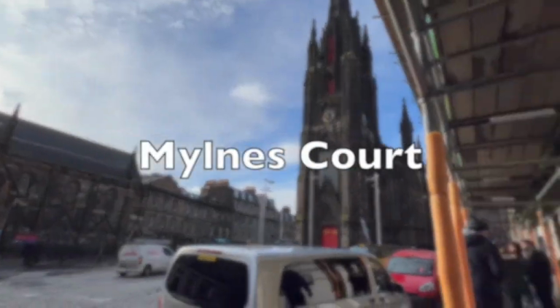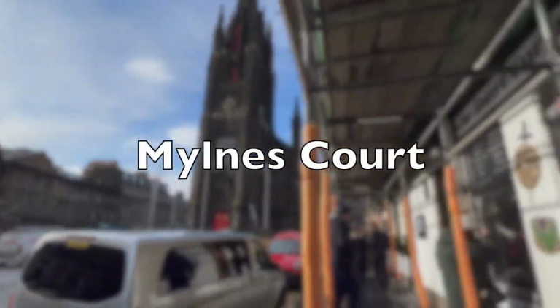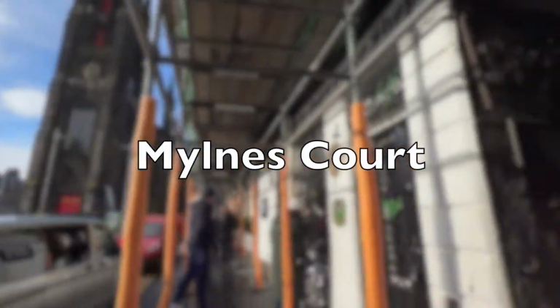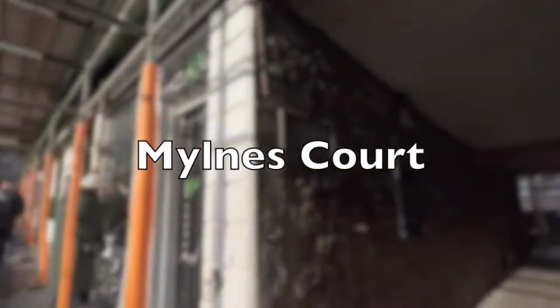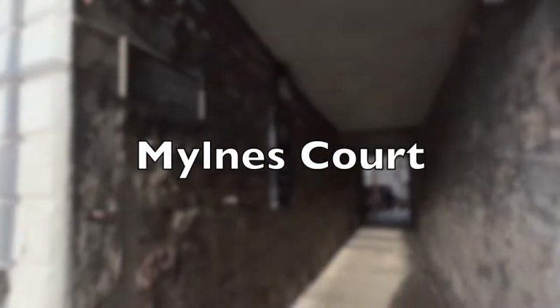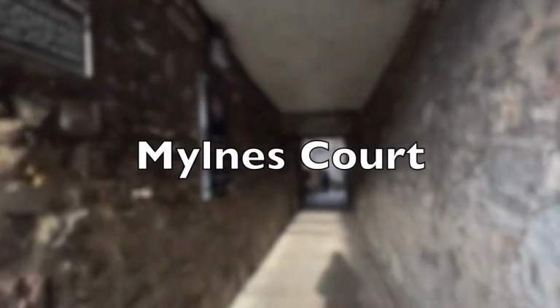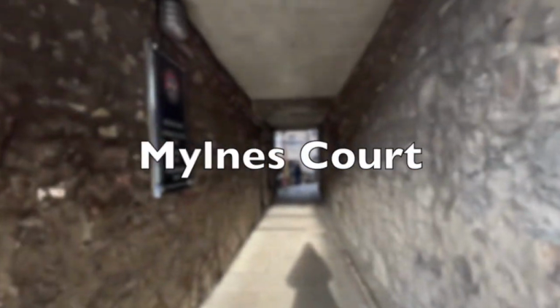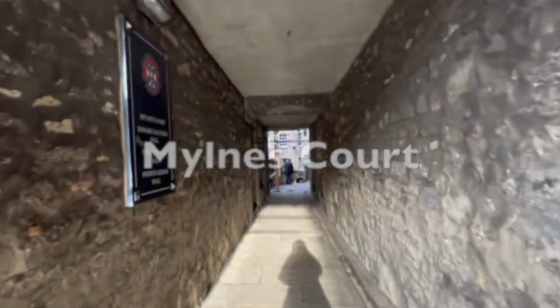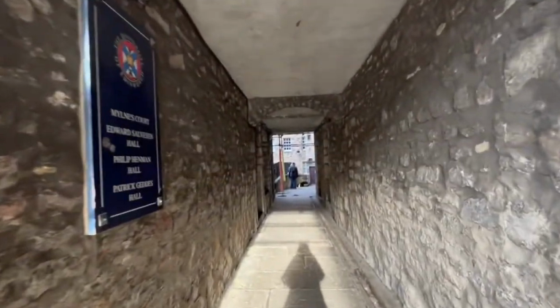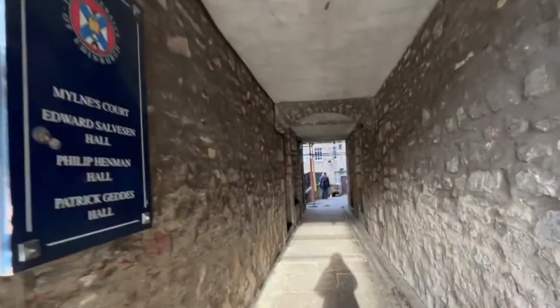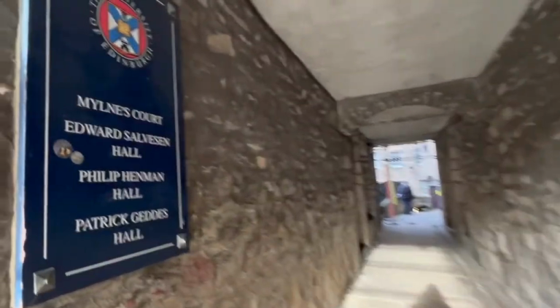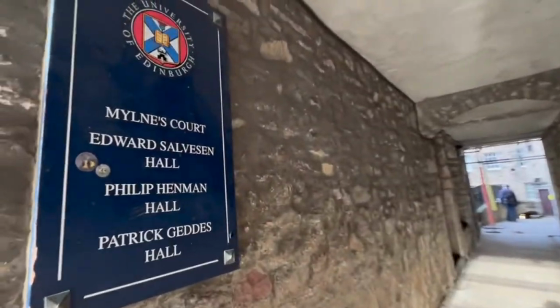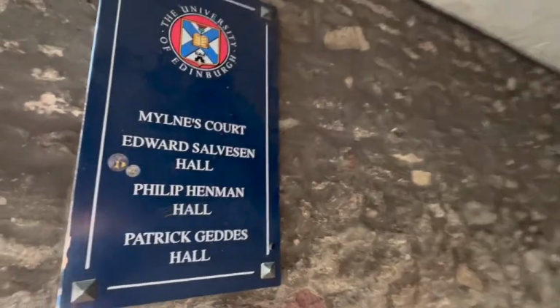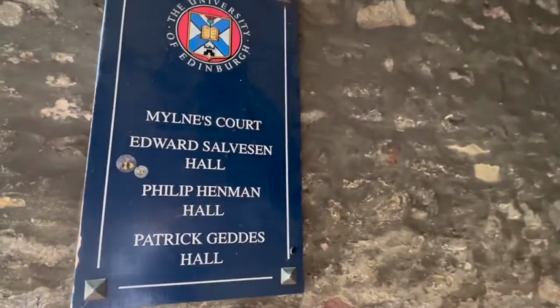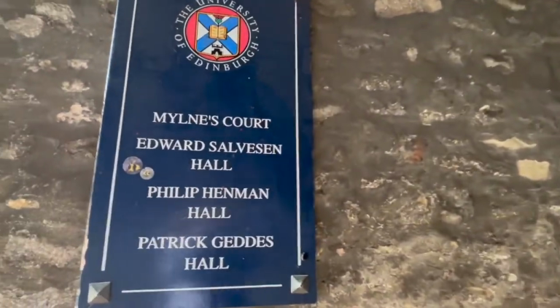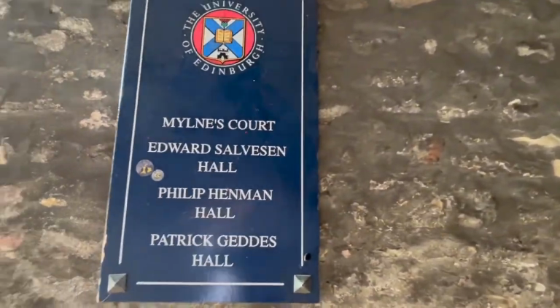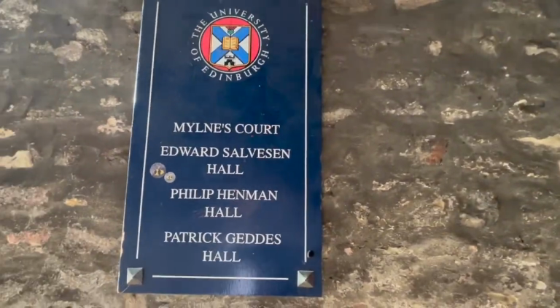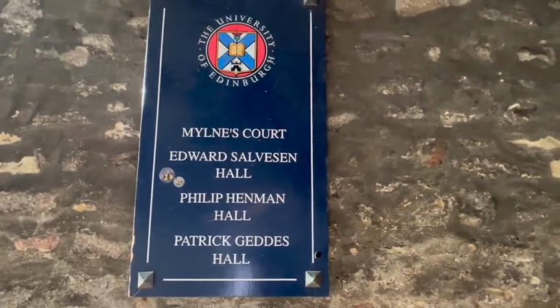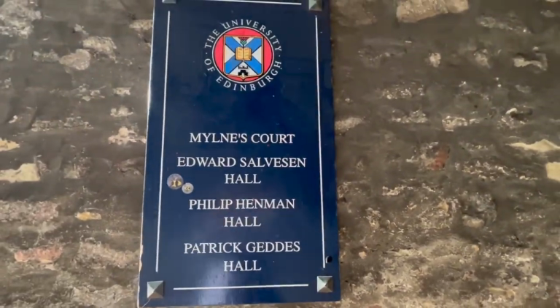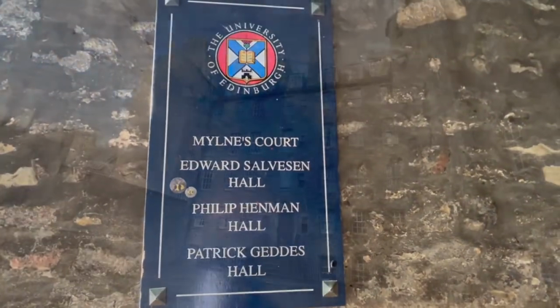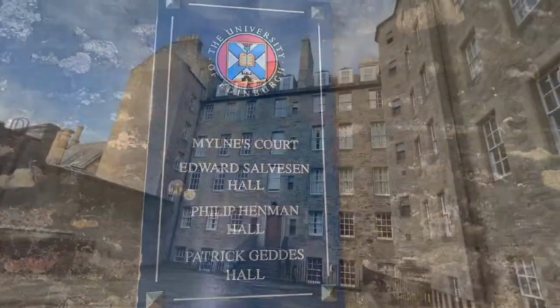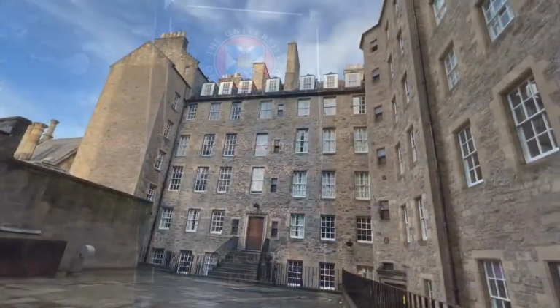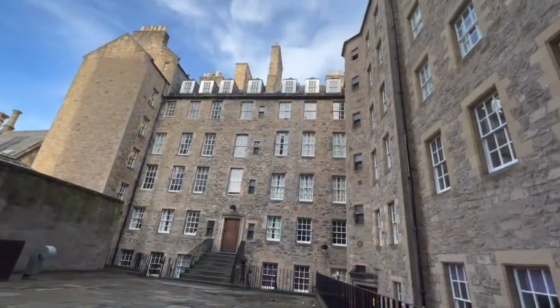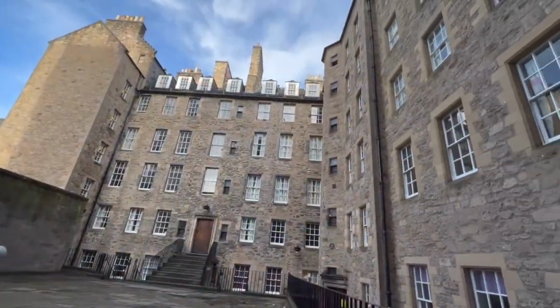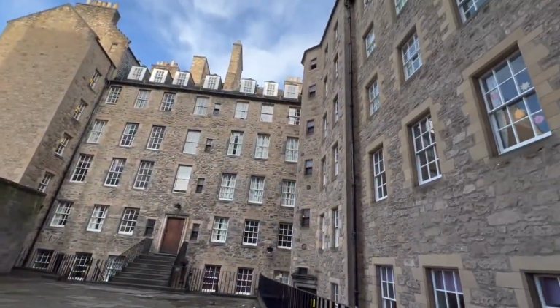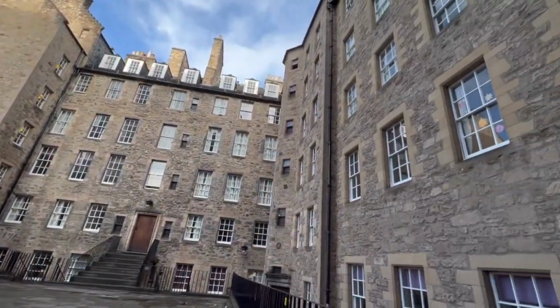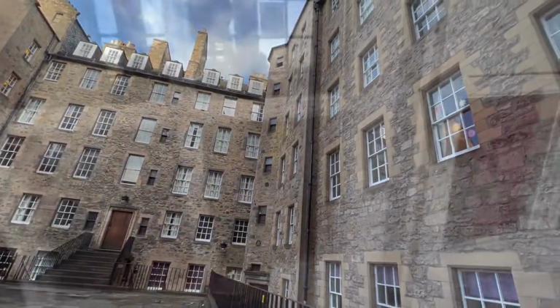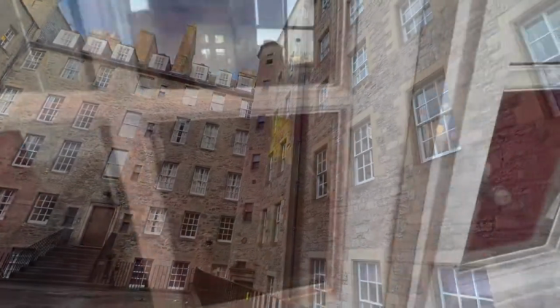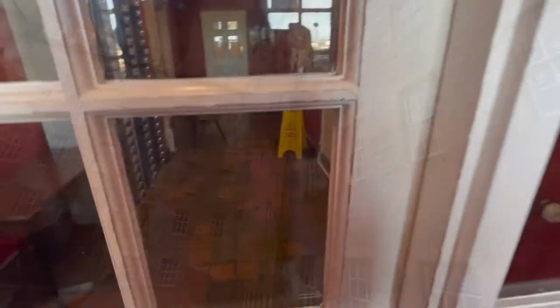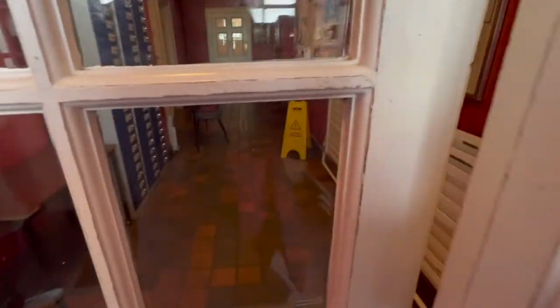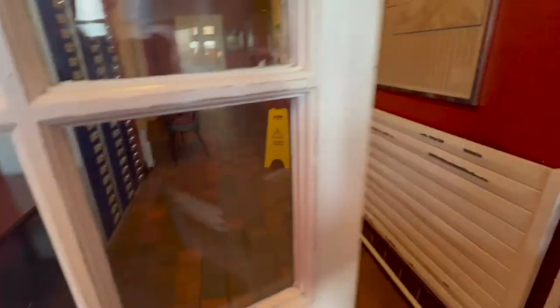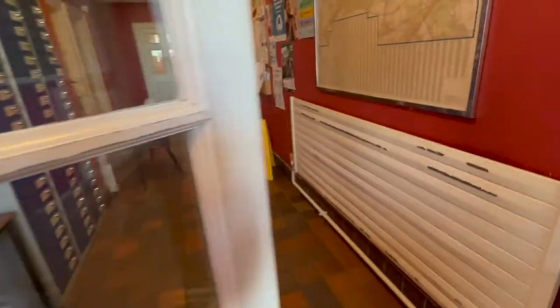Welcome to Millins Court Student Accommodation. With a beautiful view of the city of Edinburgh, this accommodation is a historic building on the famous Royal Mile overlooking Prince's Street.